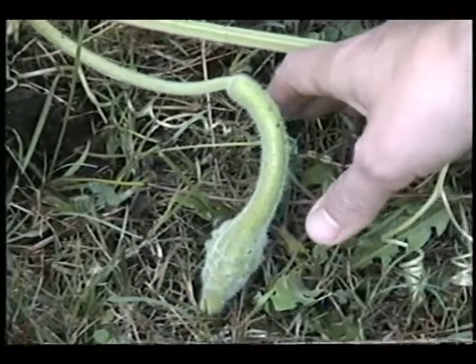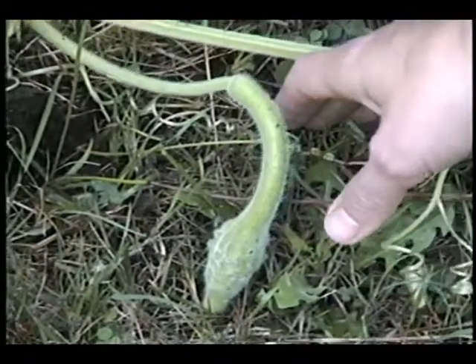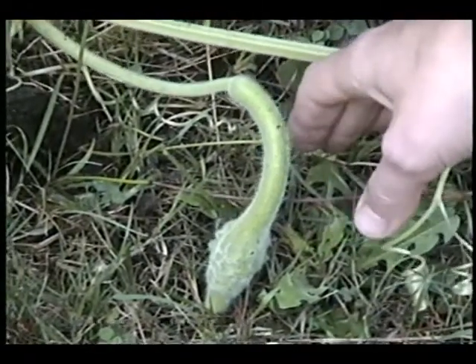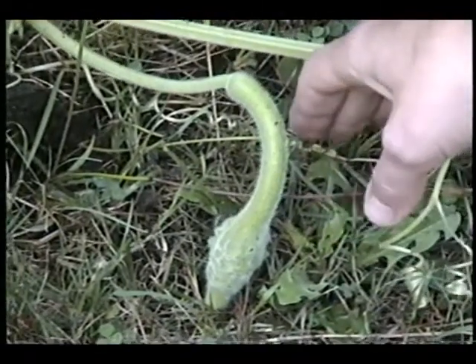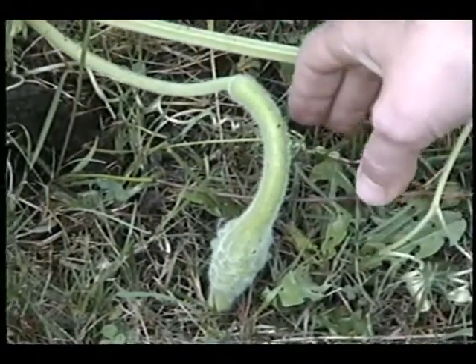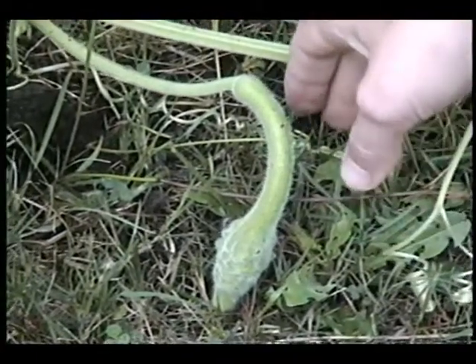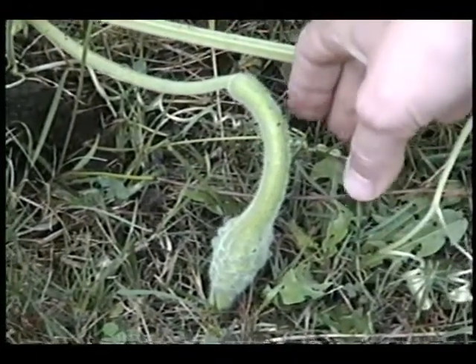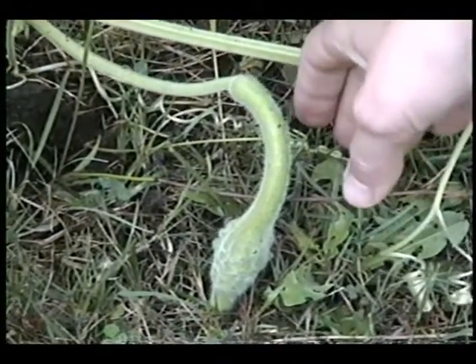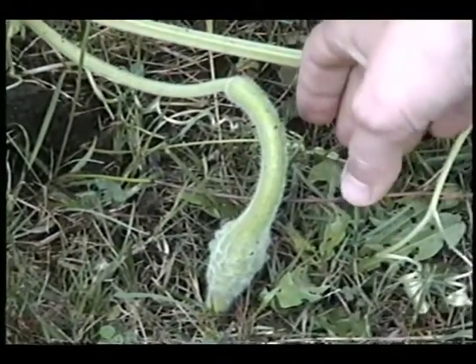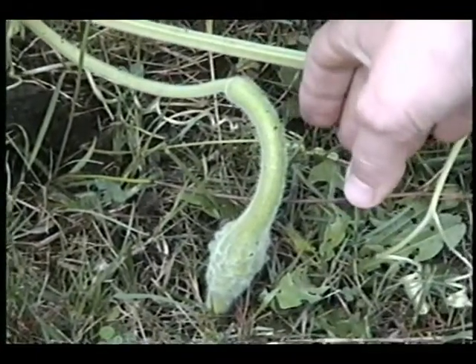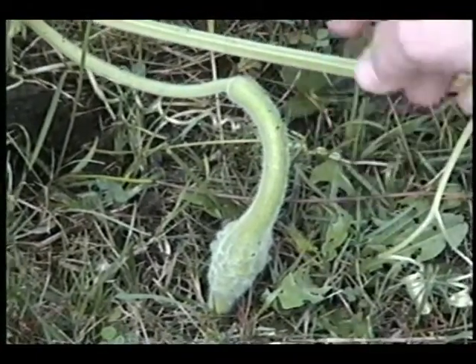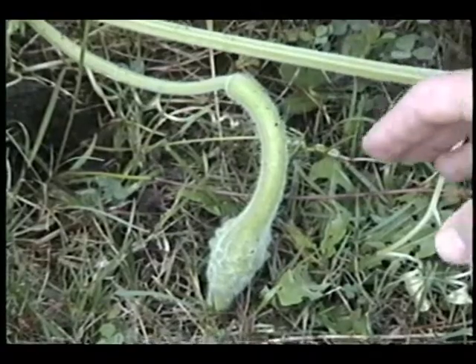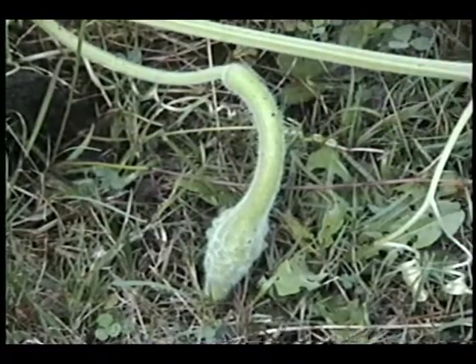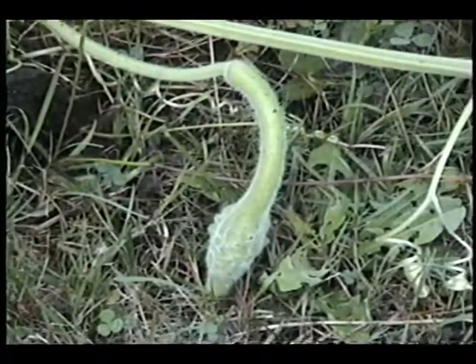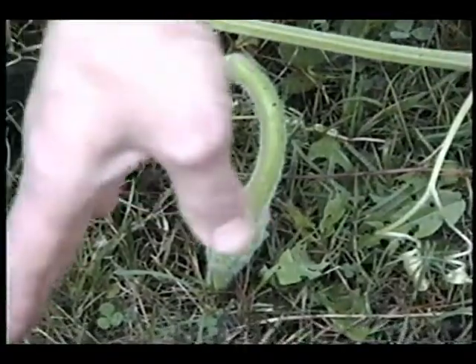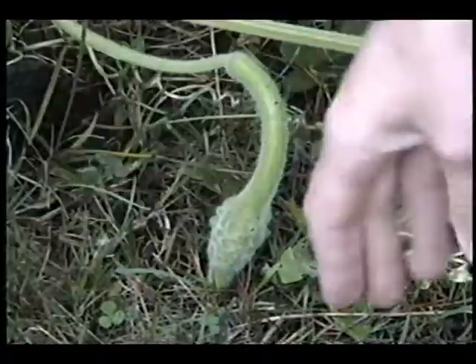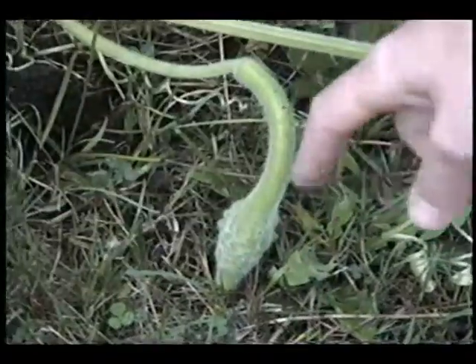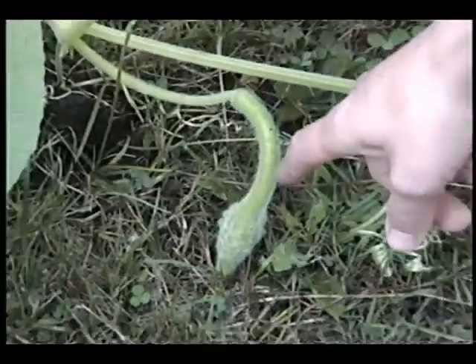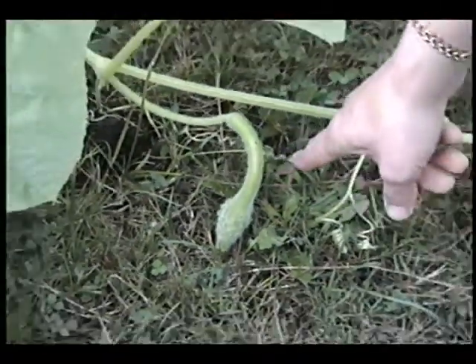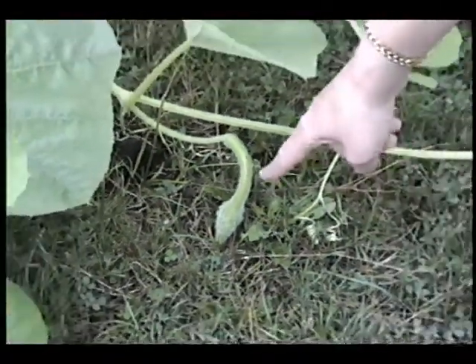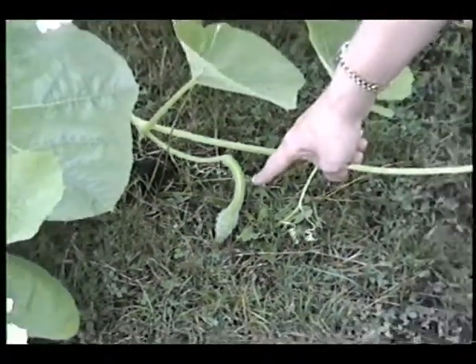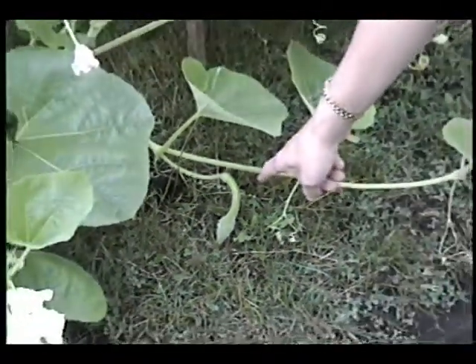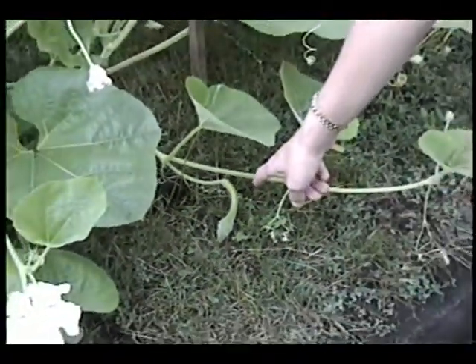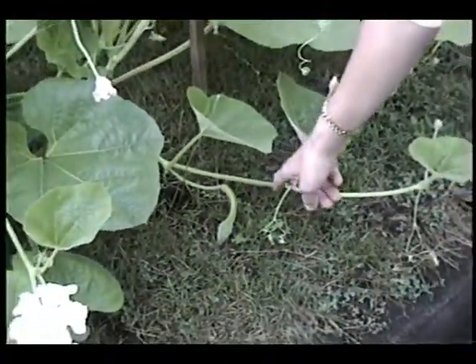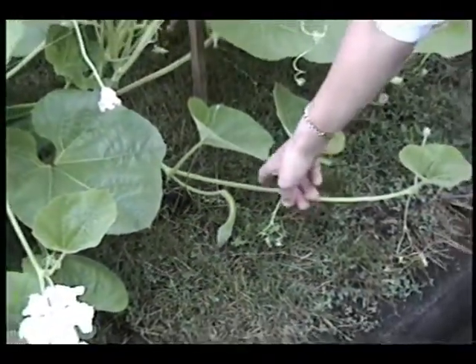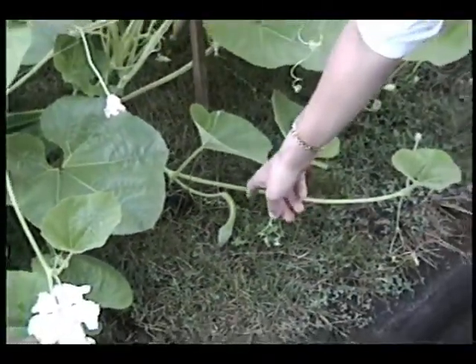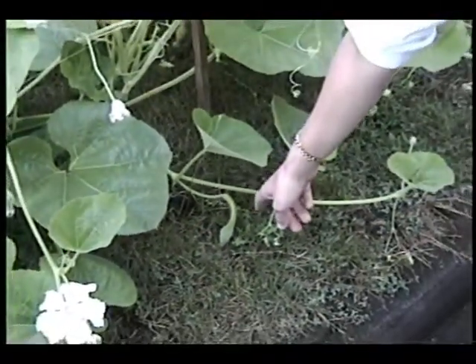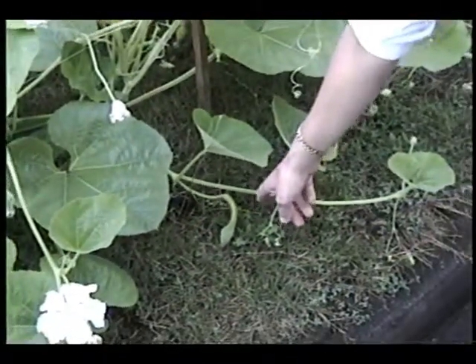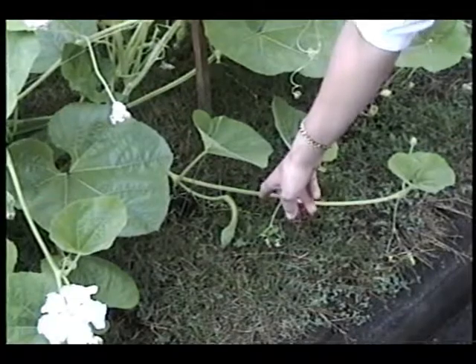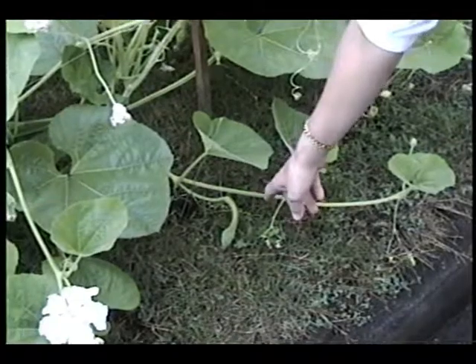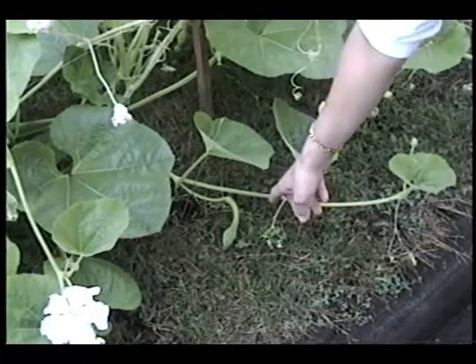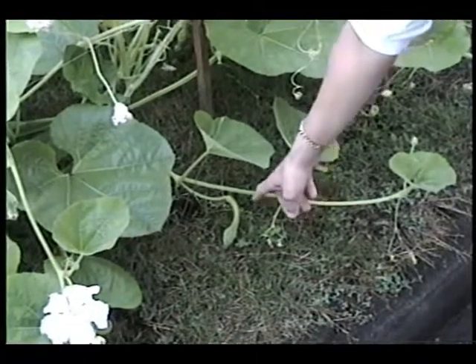You want to make sure that these gourds always rest on the ground. Otherwise, if they hang straight down, you're going to get straight handles, which makes it harder to play.